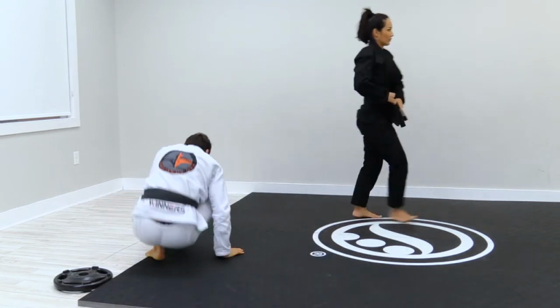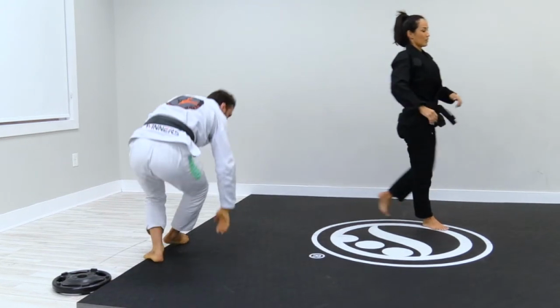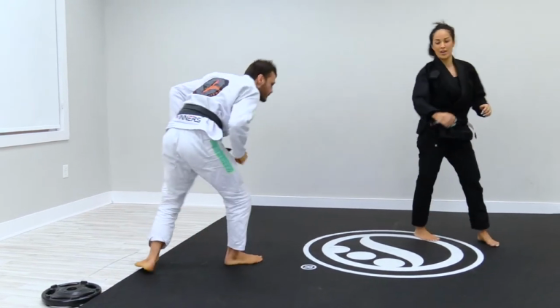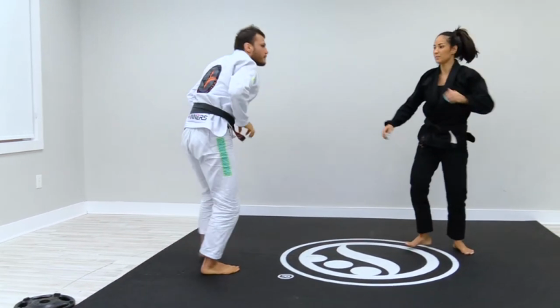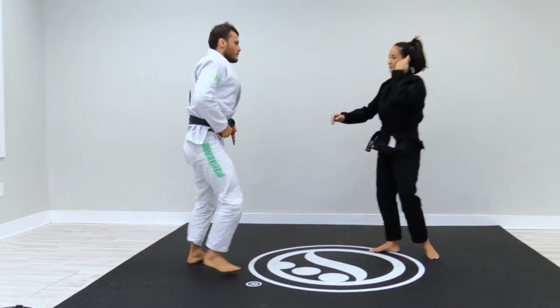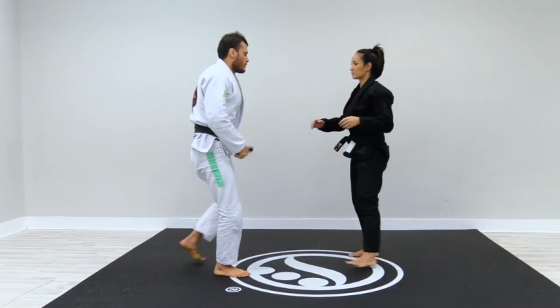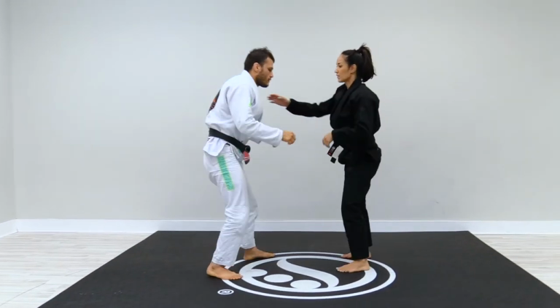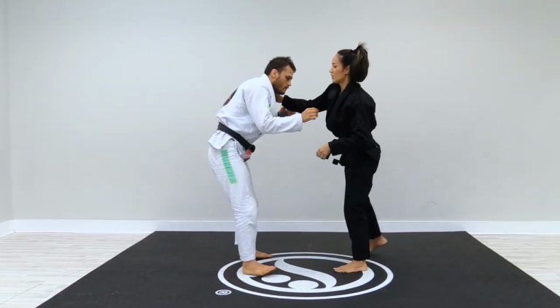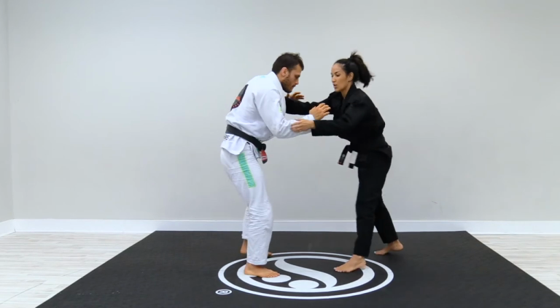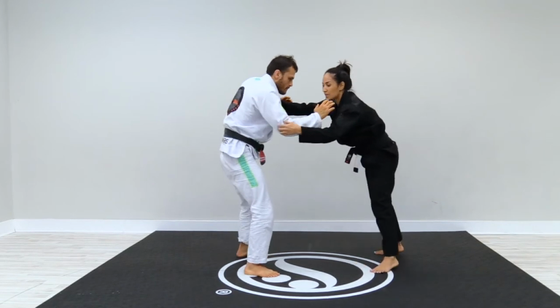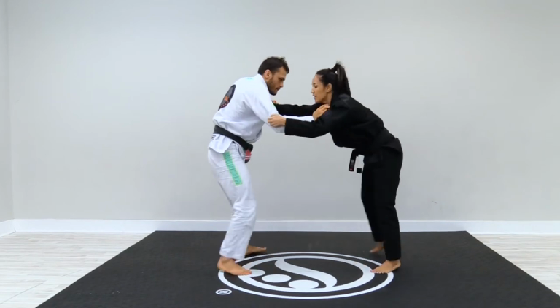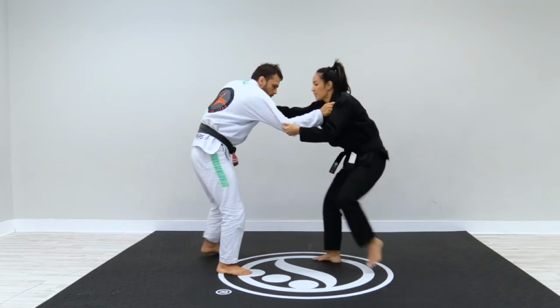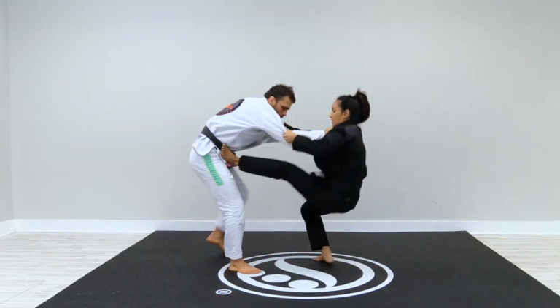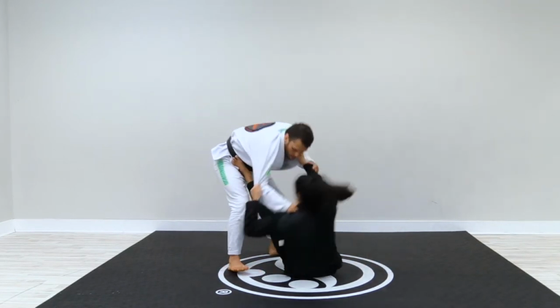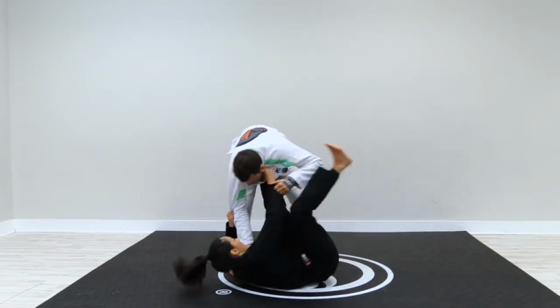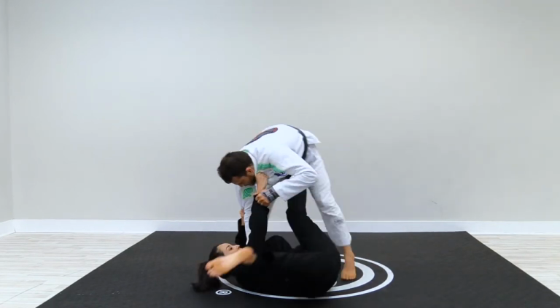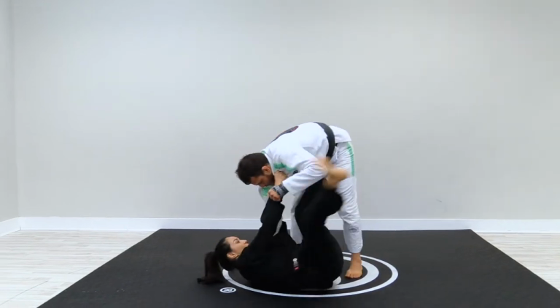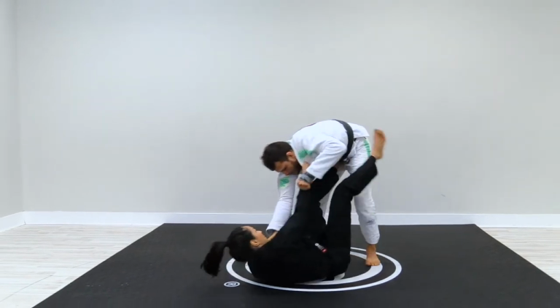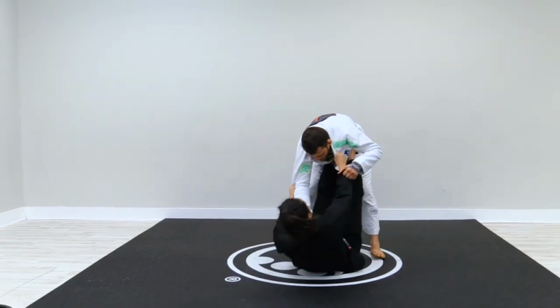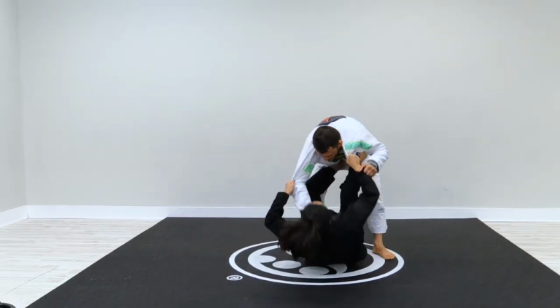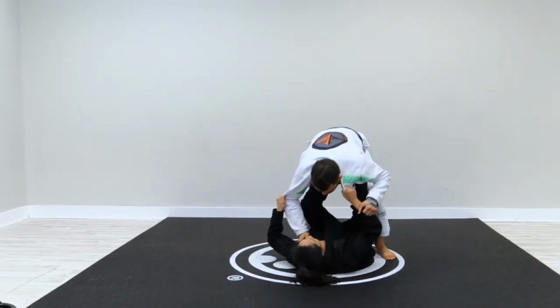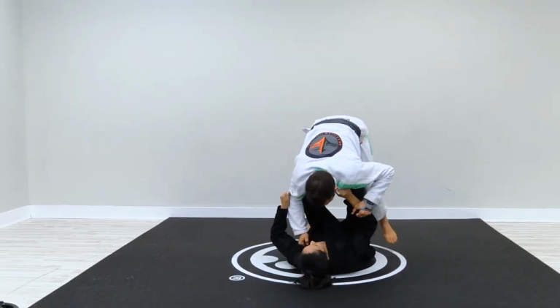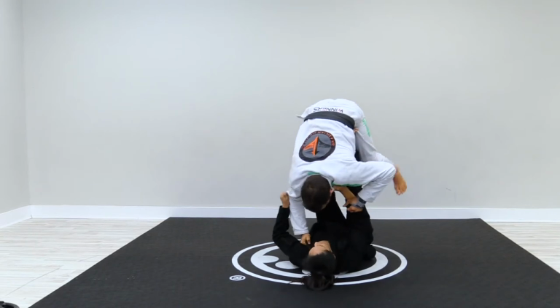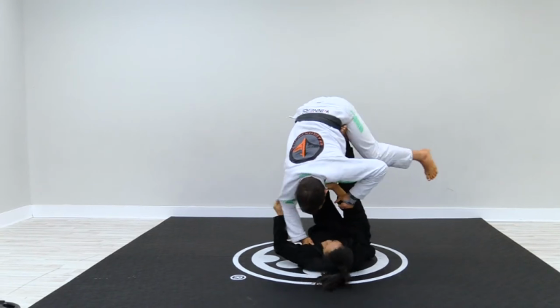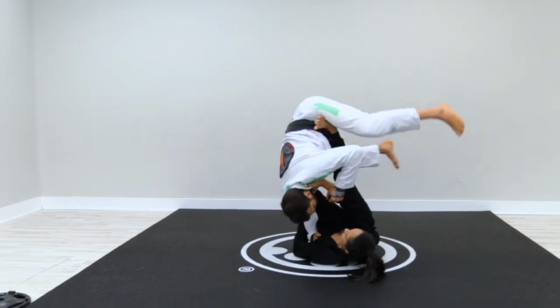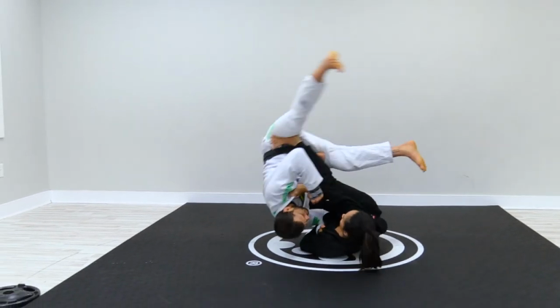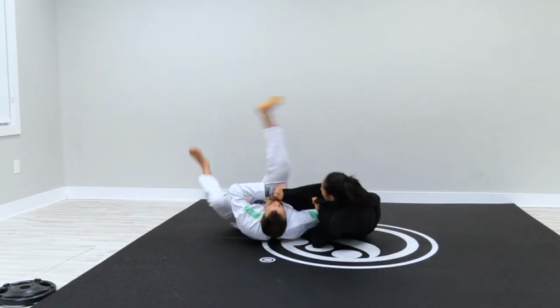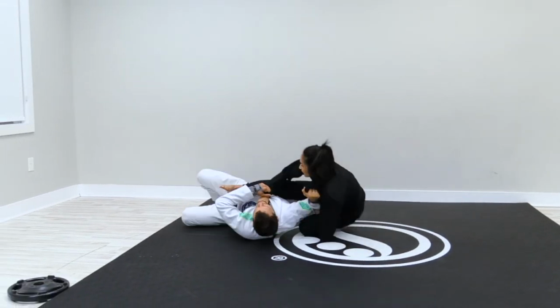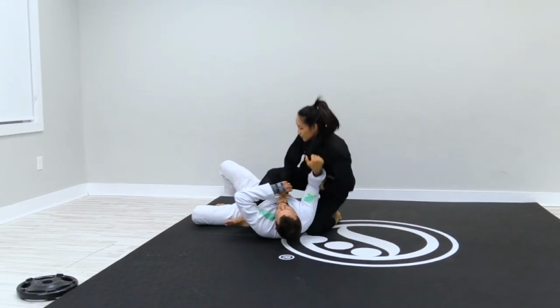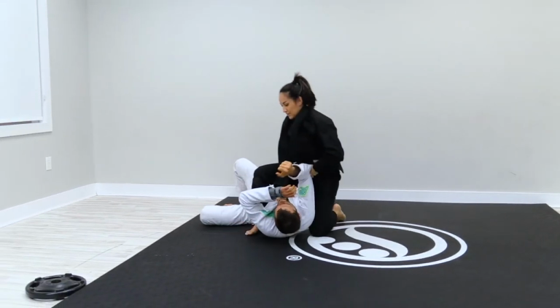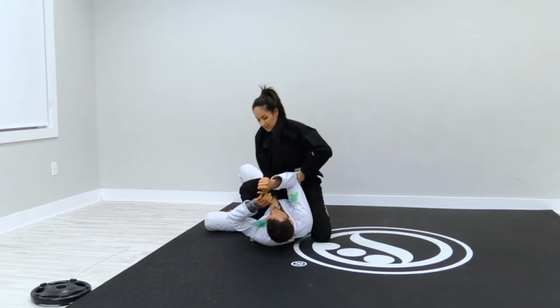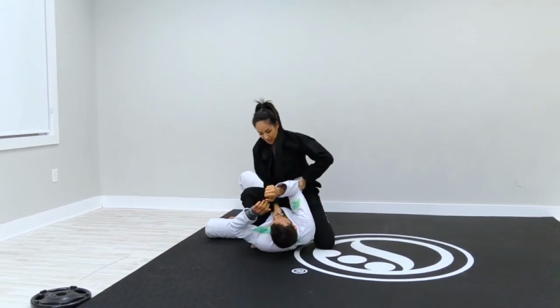I'm behind — collar and sleeve. Step, open, step, slide, lift and turn.